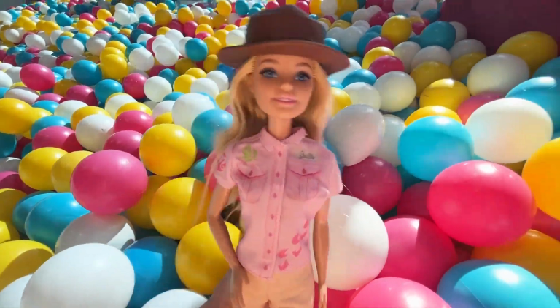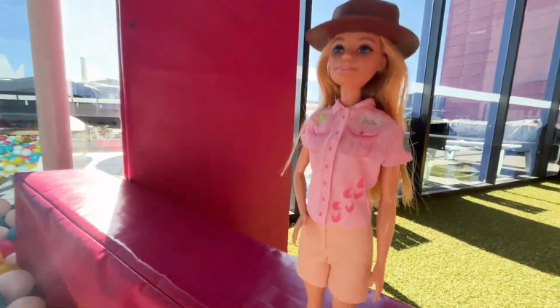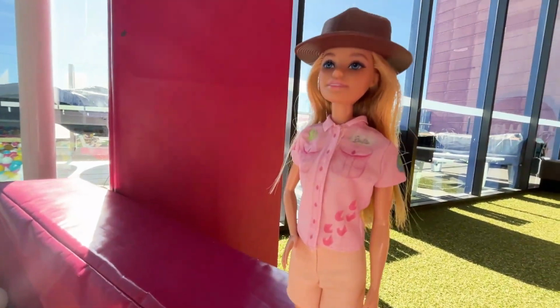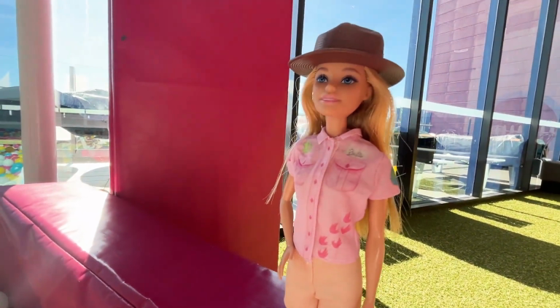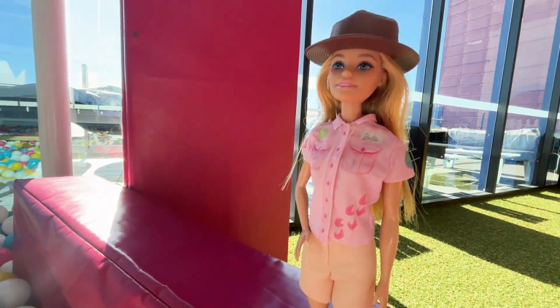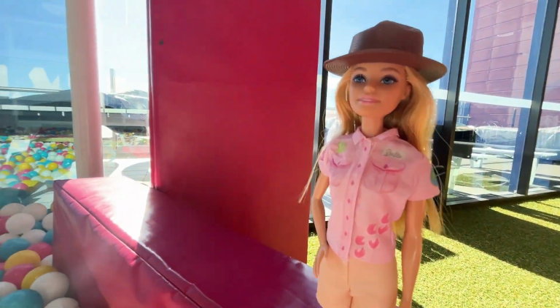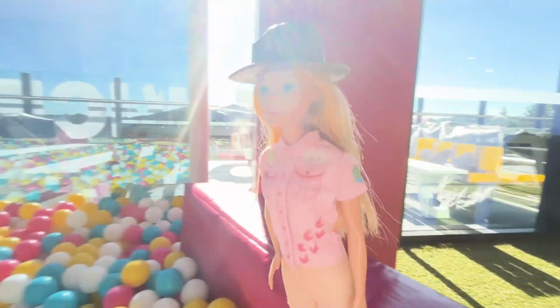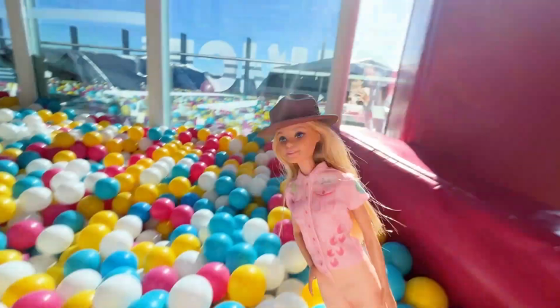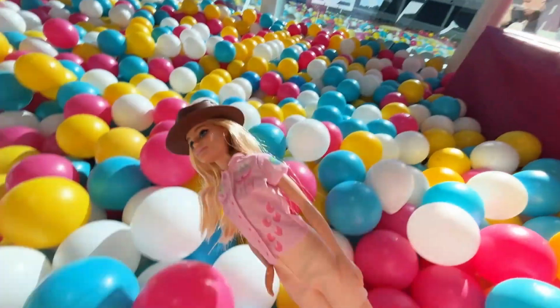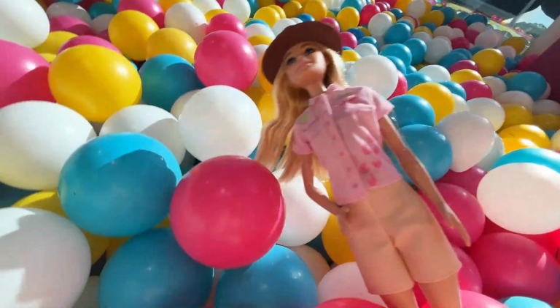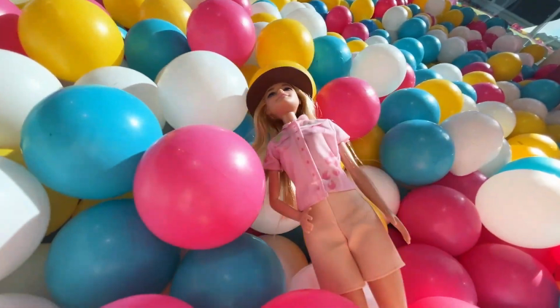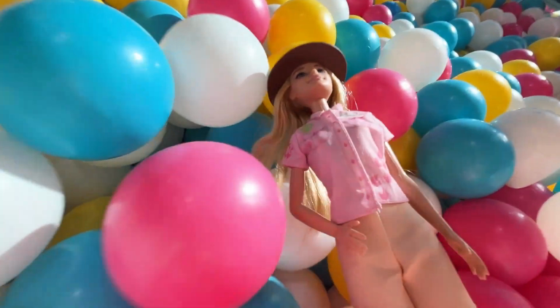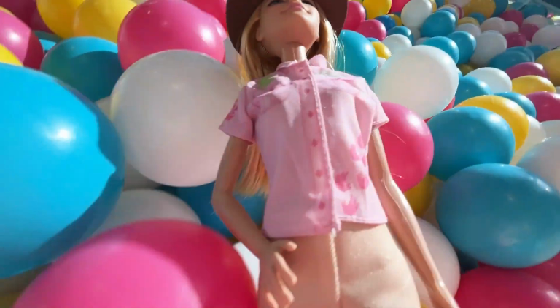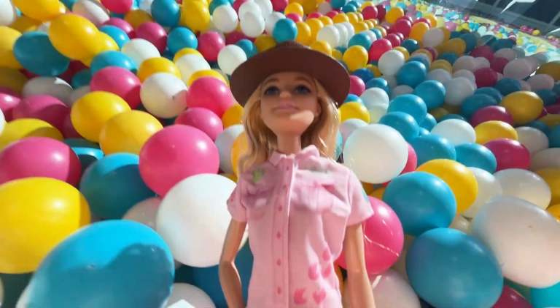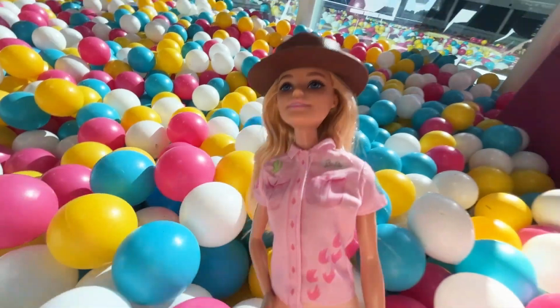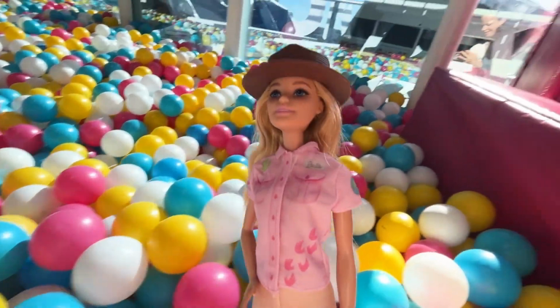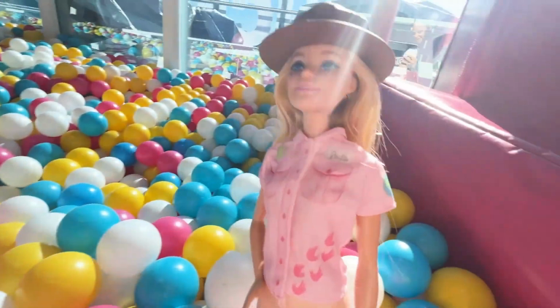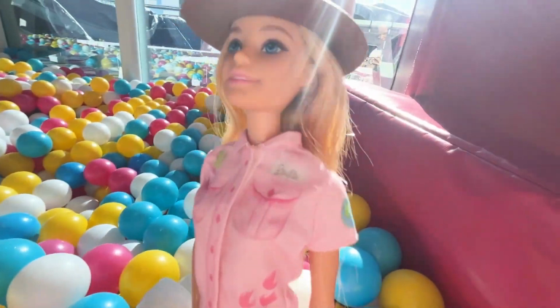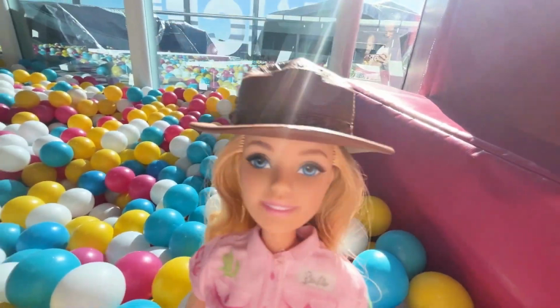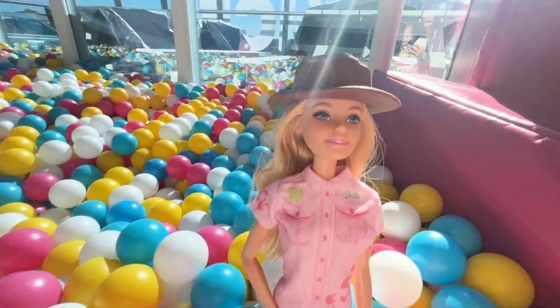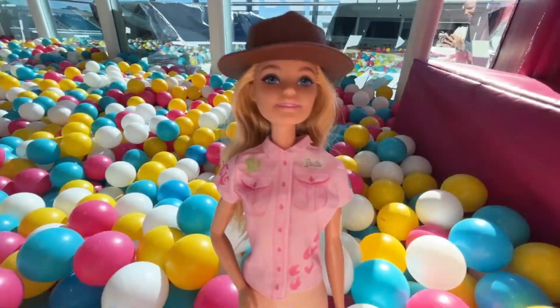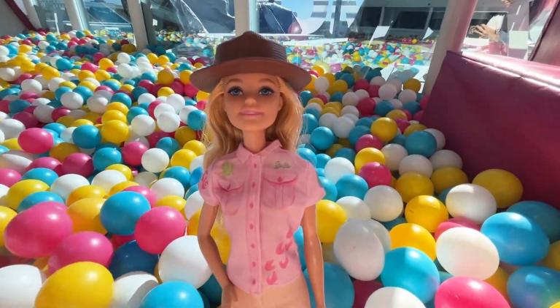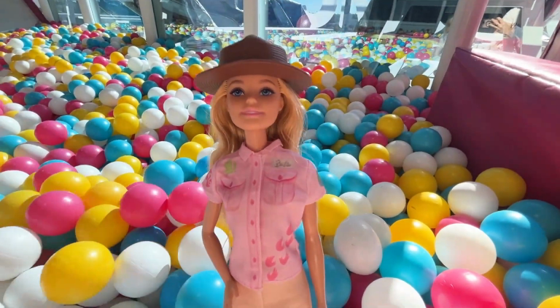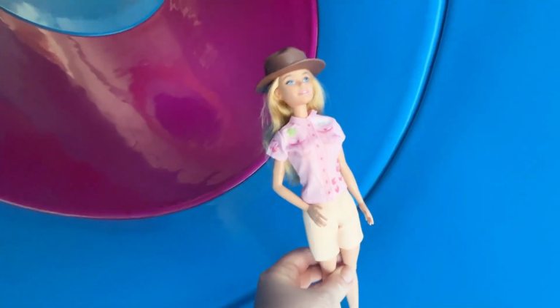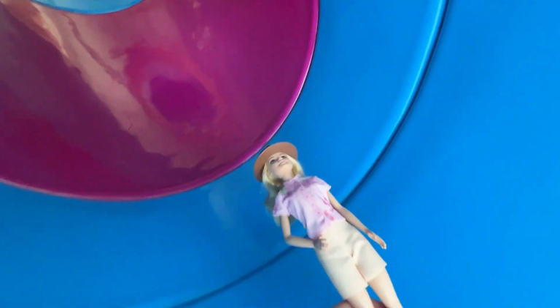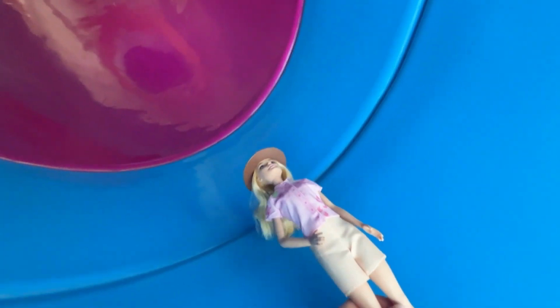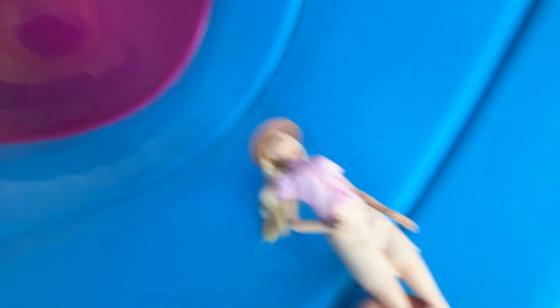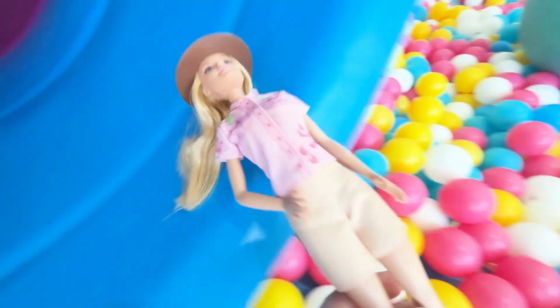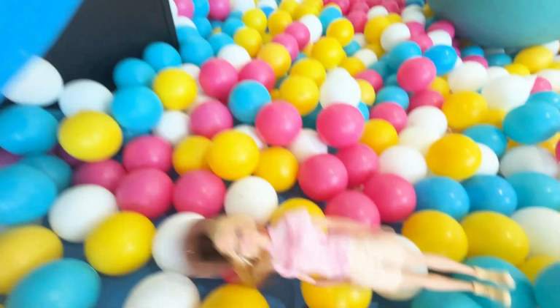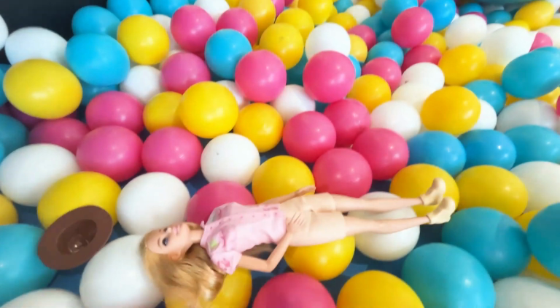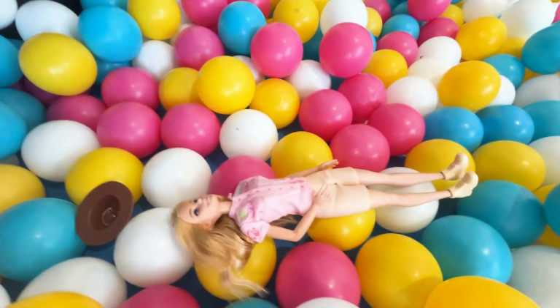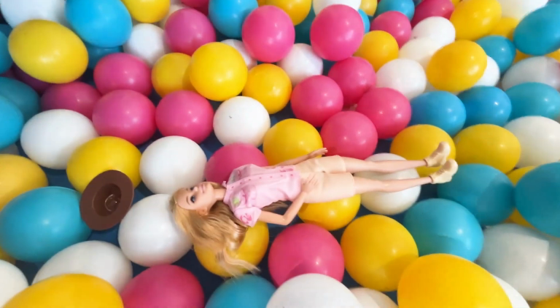I'm gonna try jumping again and a little bit more gentle landing this time. Much better. And straight out of the tunnel slide and into the balls again.